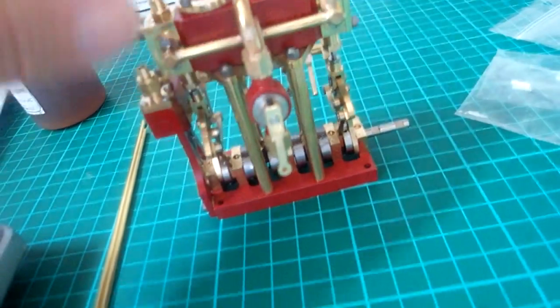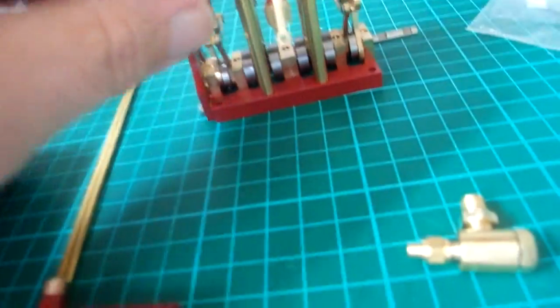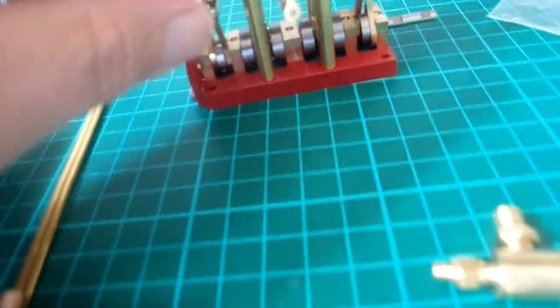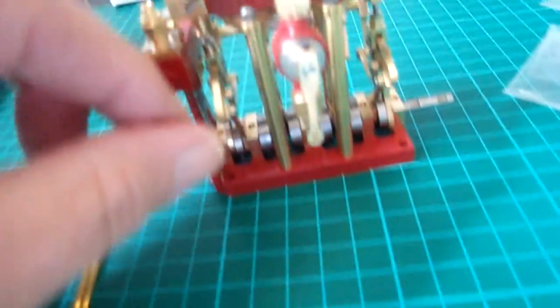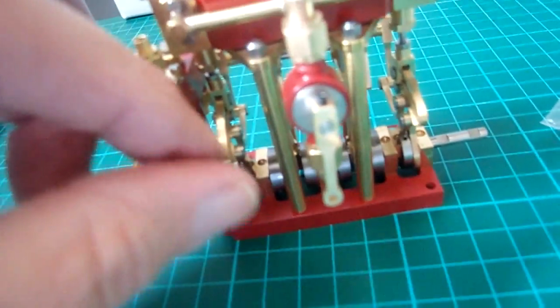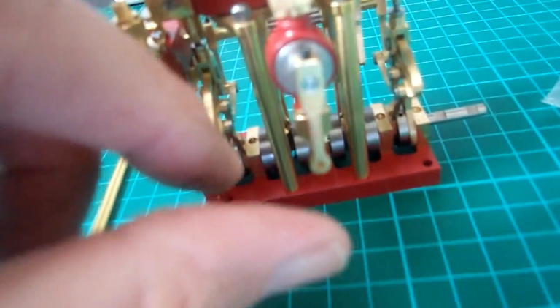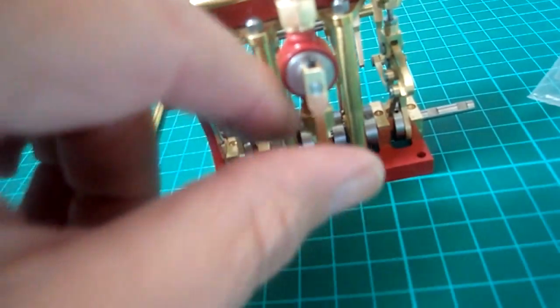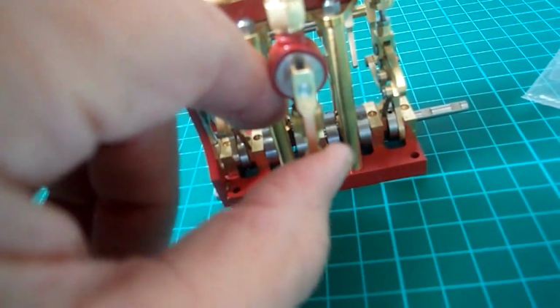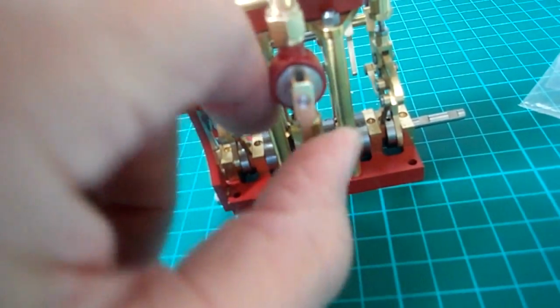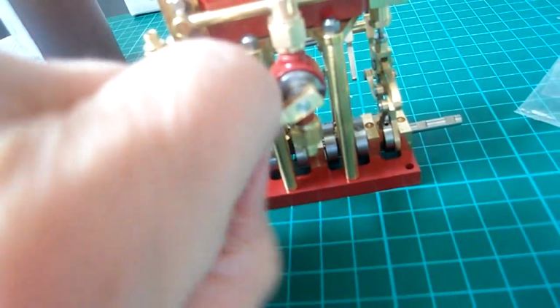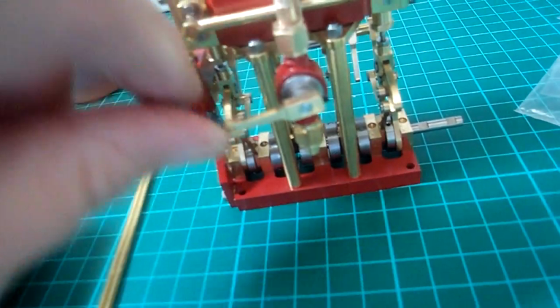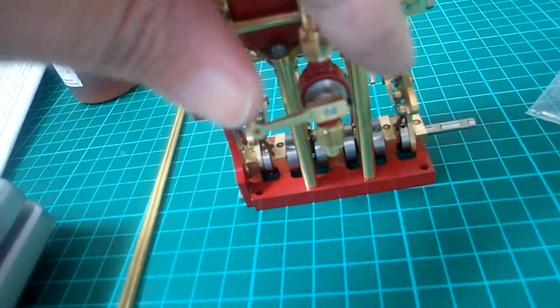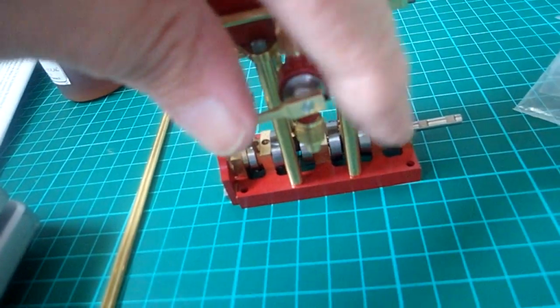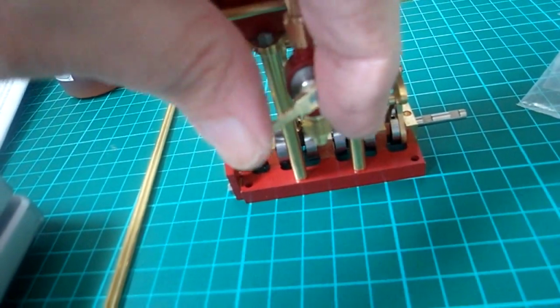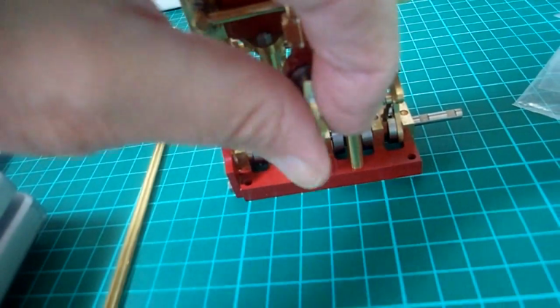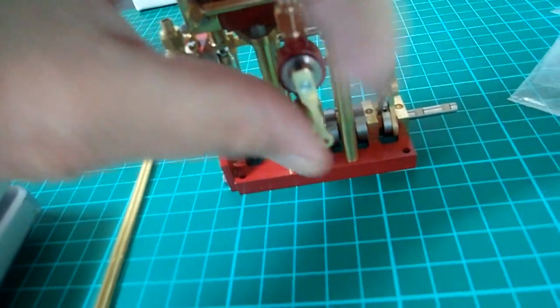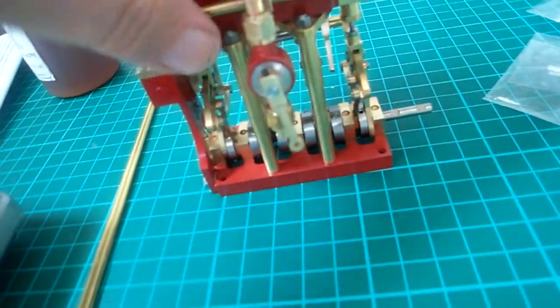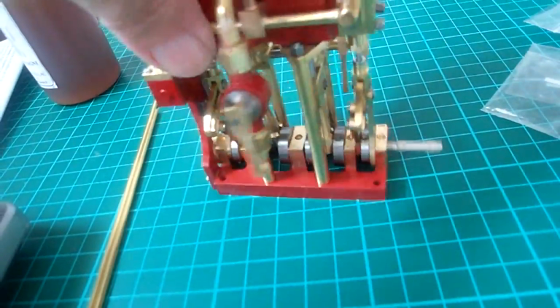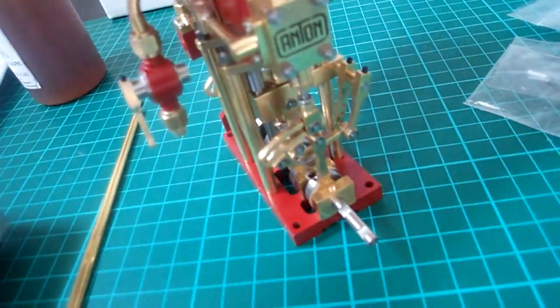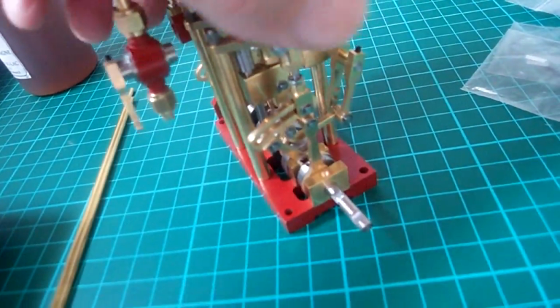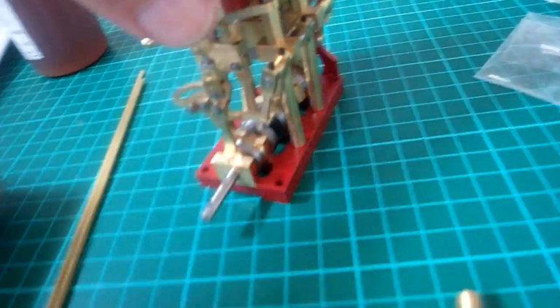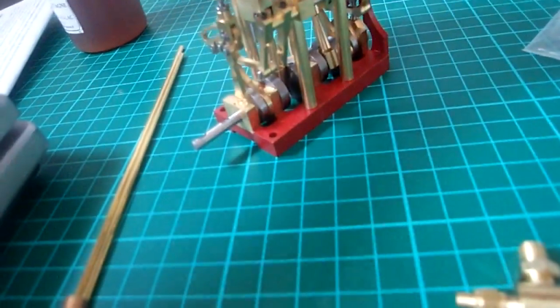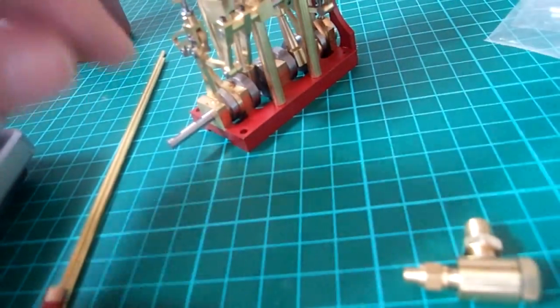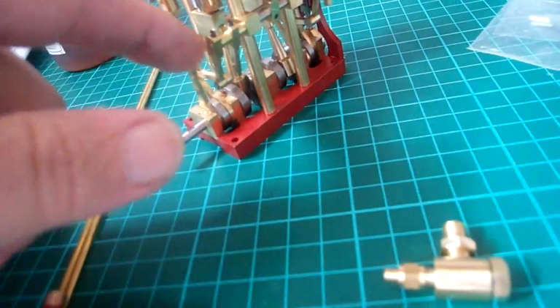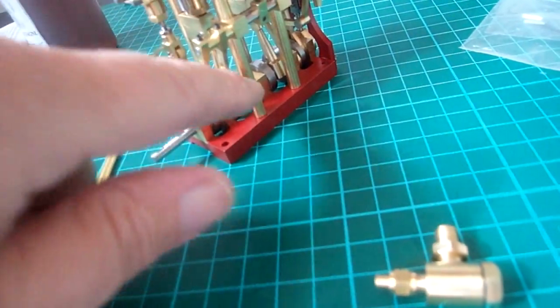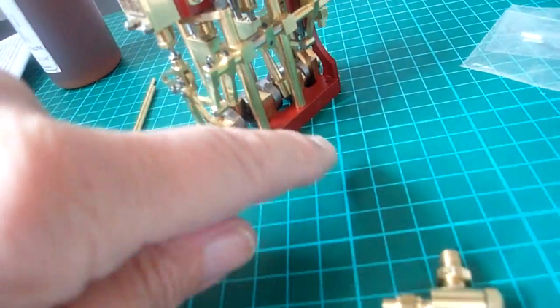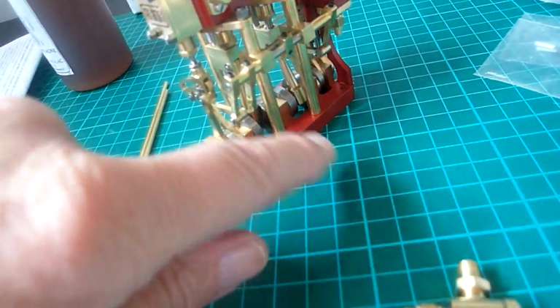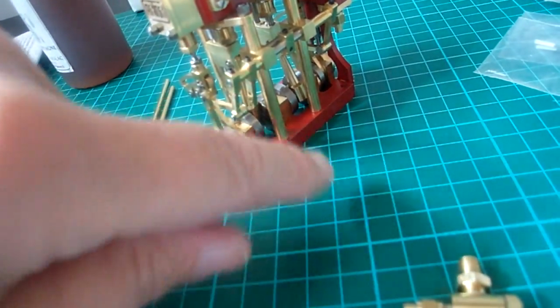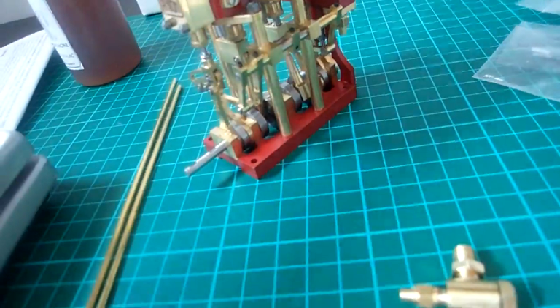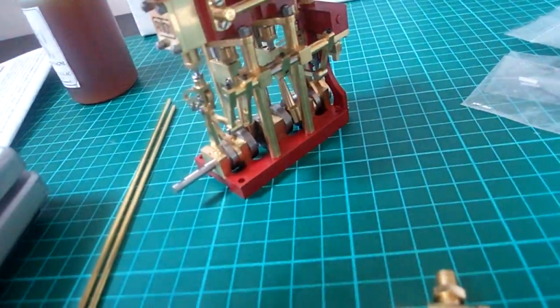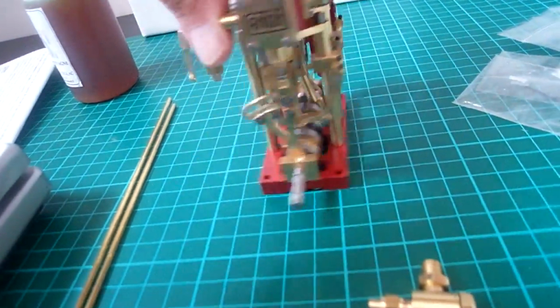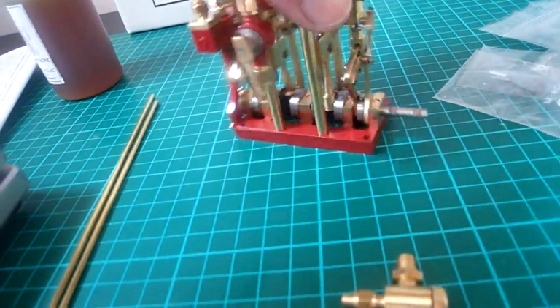I've just fitted the steam regulator valve, which is here. So that can be radio controlled too. And also obviously the Stevenson's link for the forward and reverse — that'll be radio controlled.